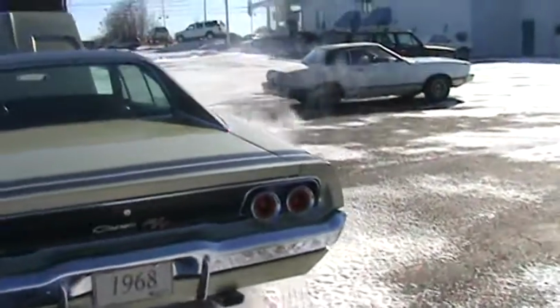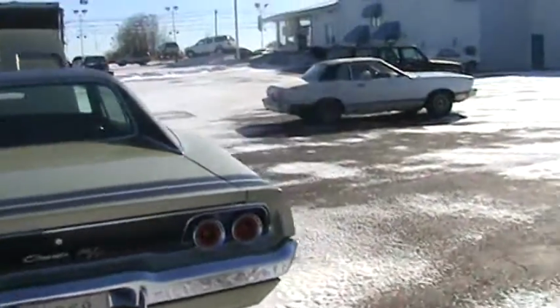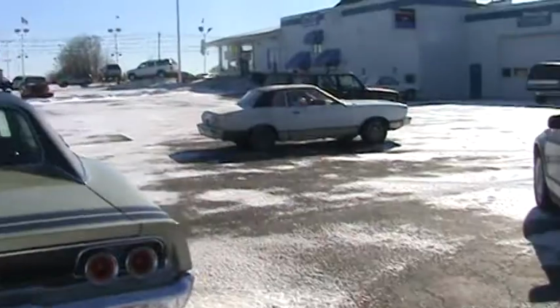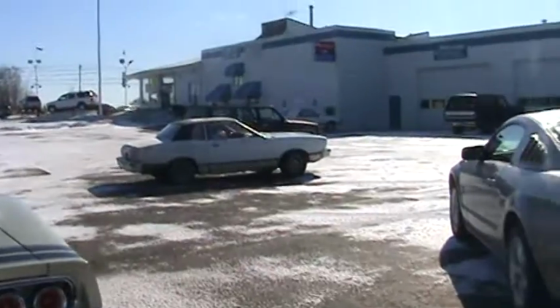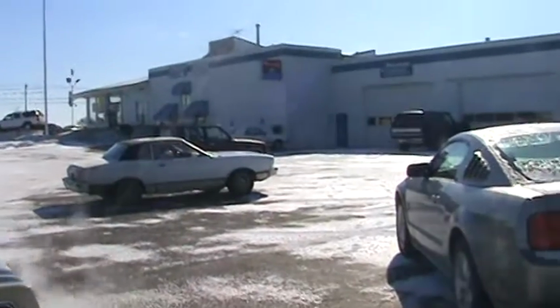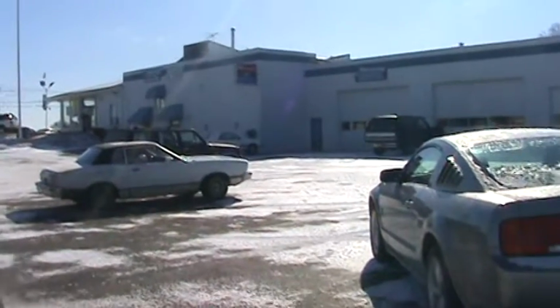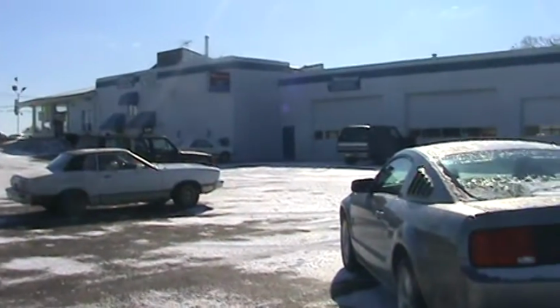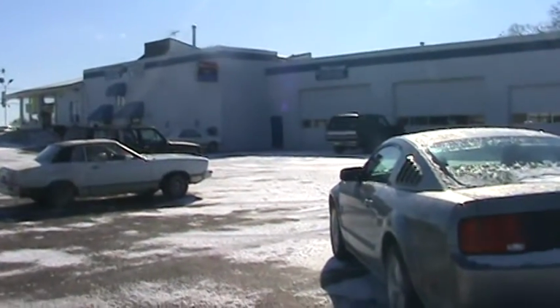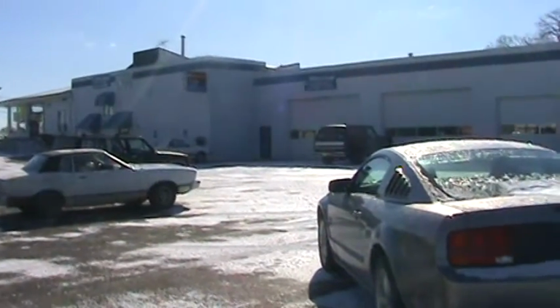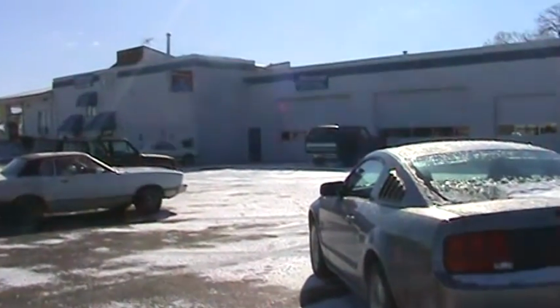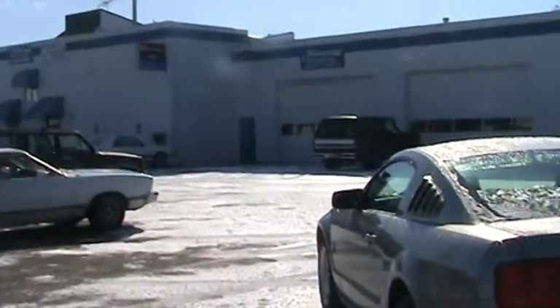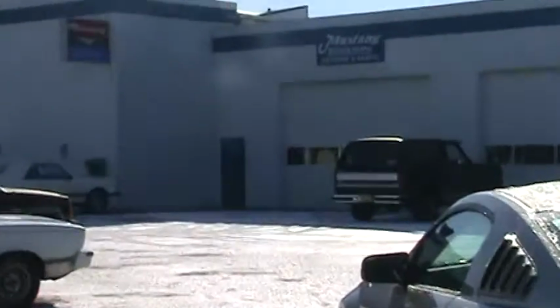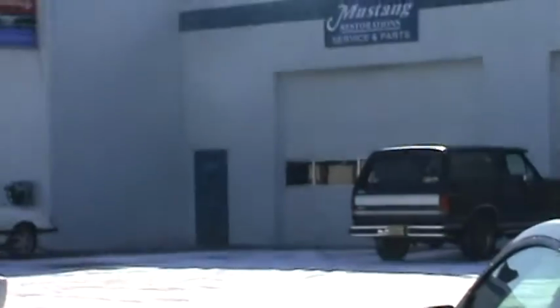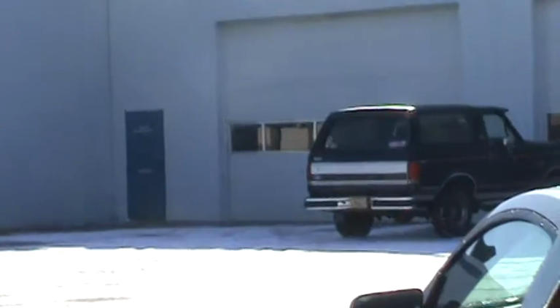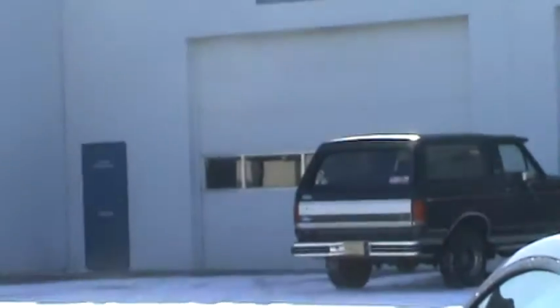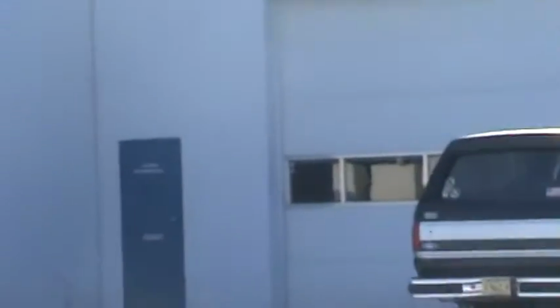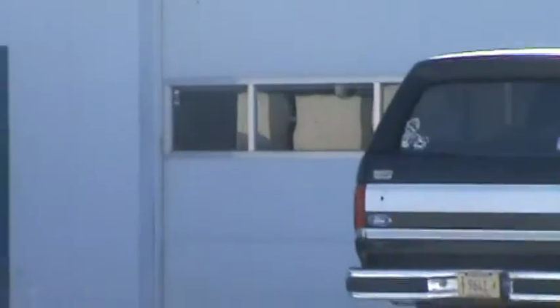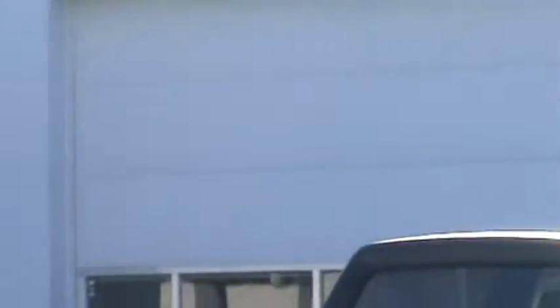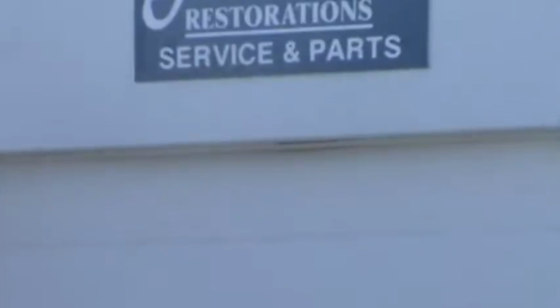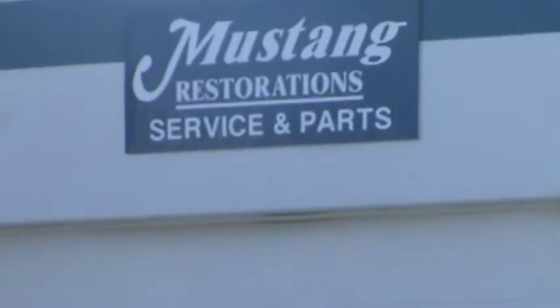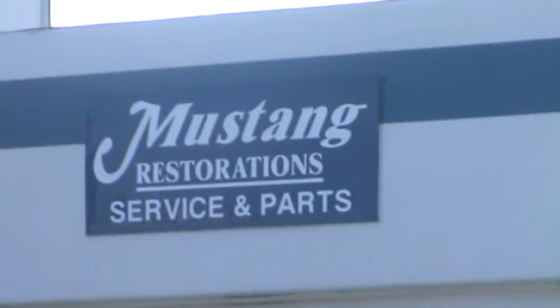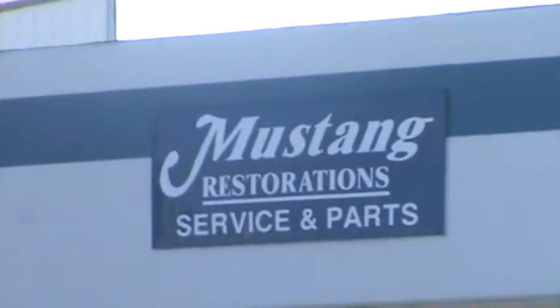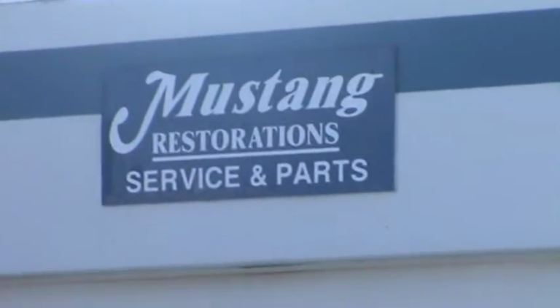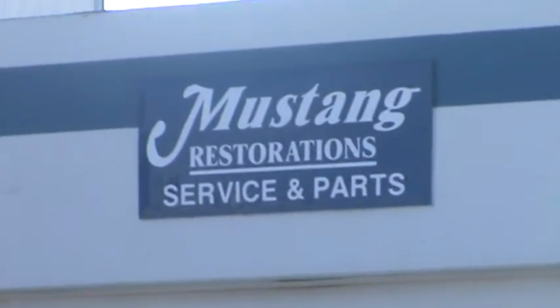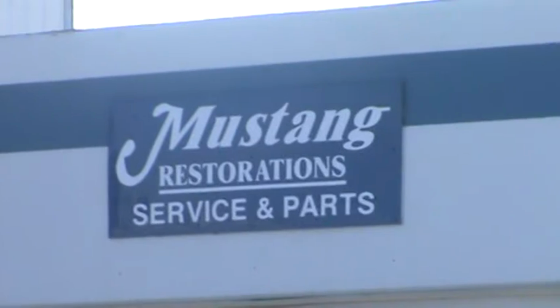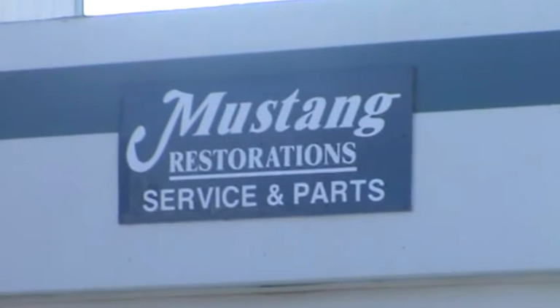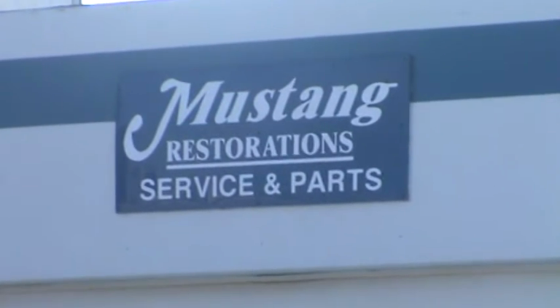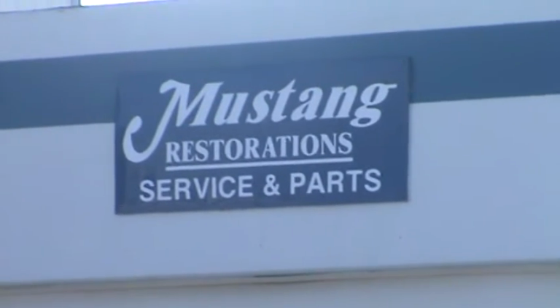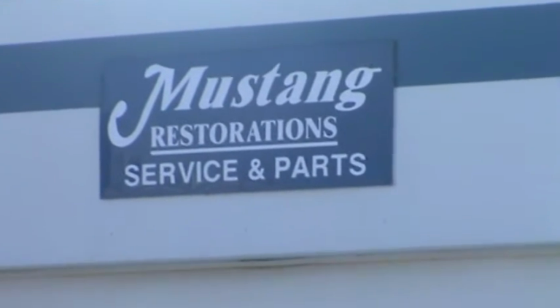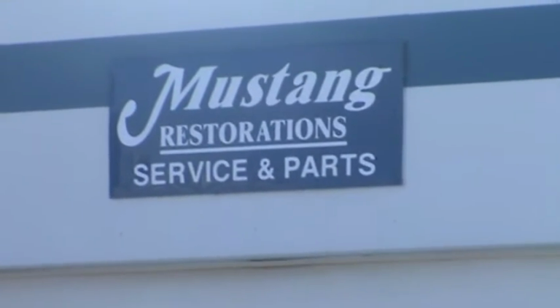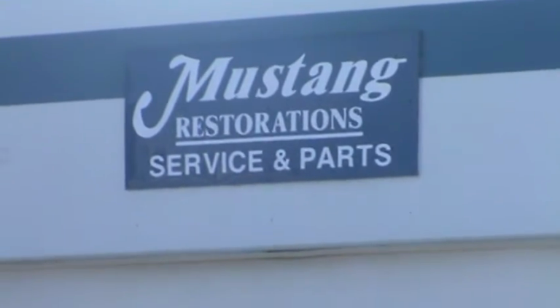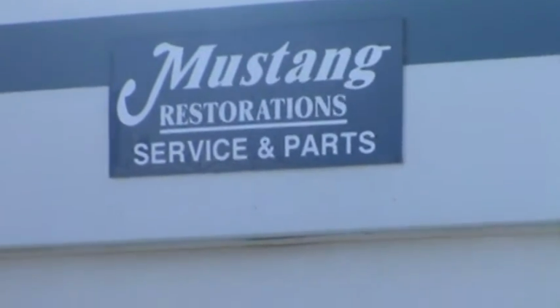Until next time. Mustang Restorations, Dundee, Illinois. www.MustangRestoration.net